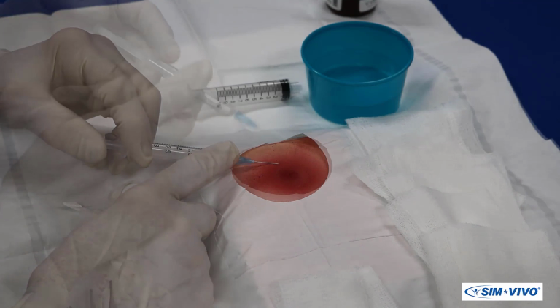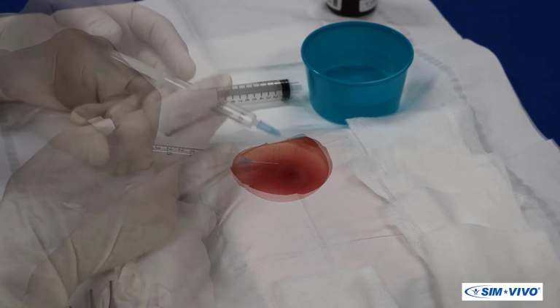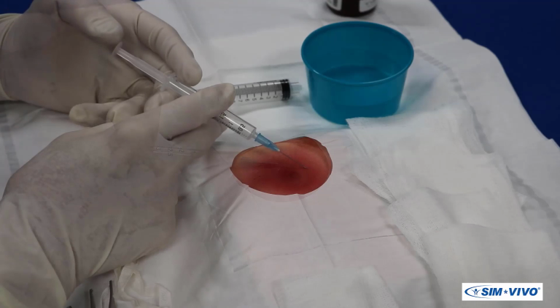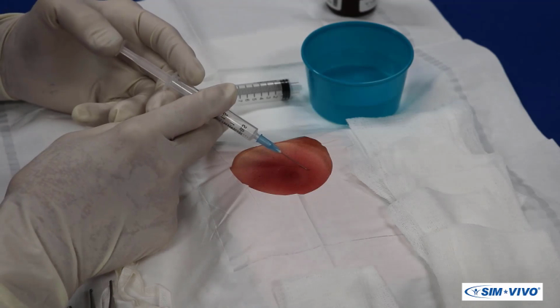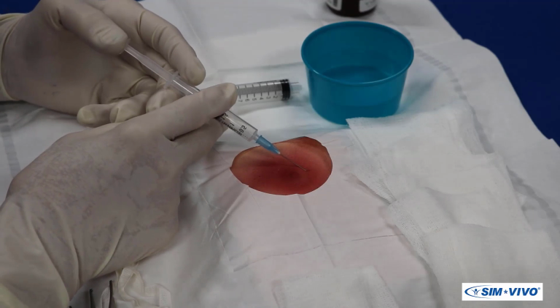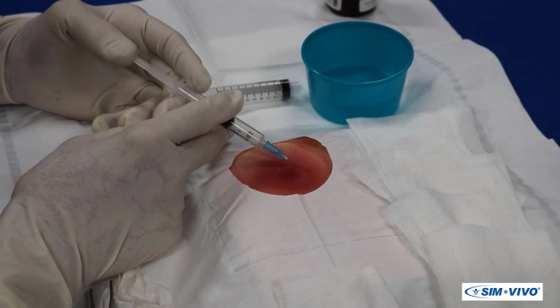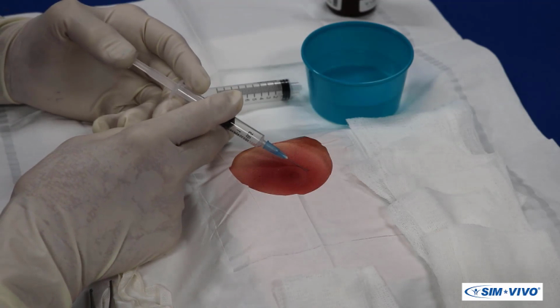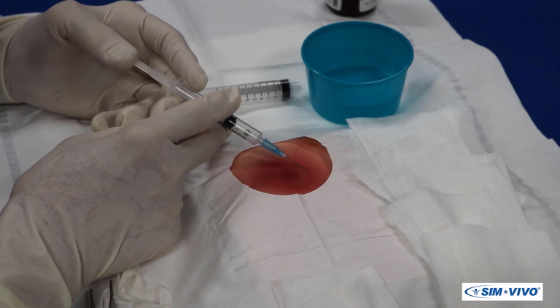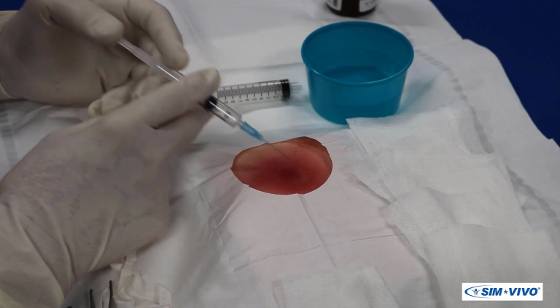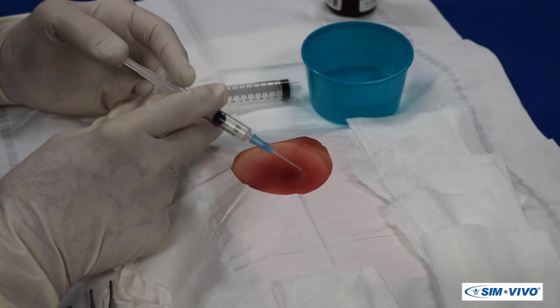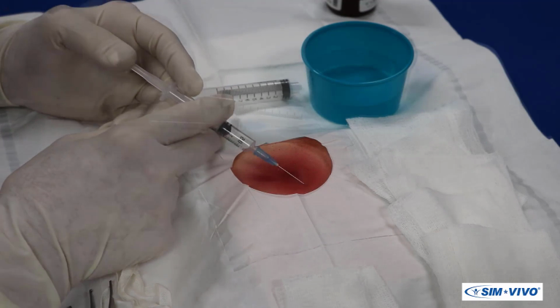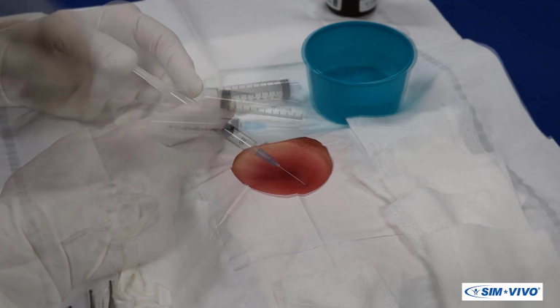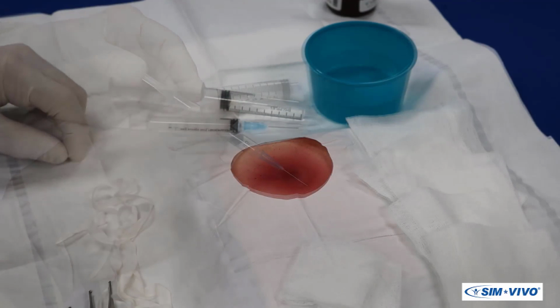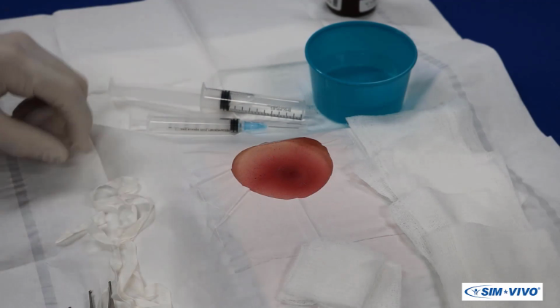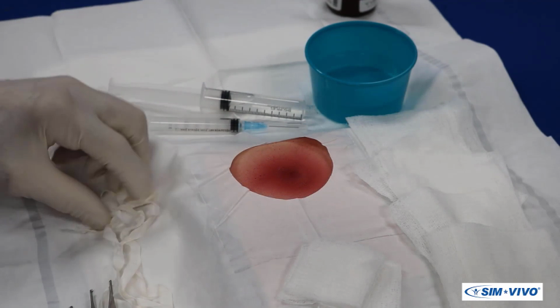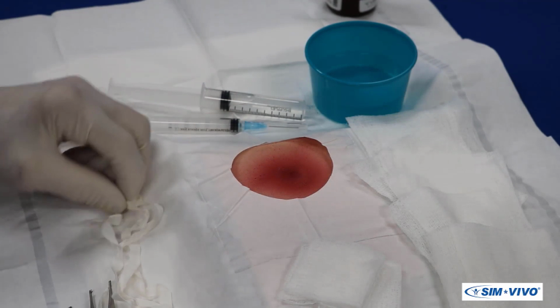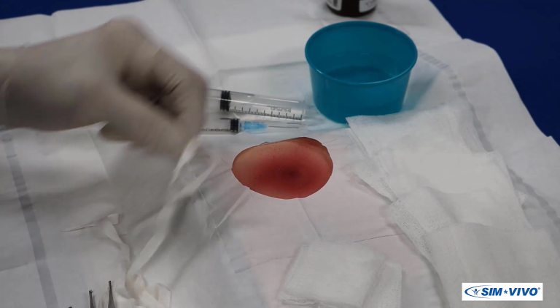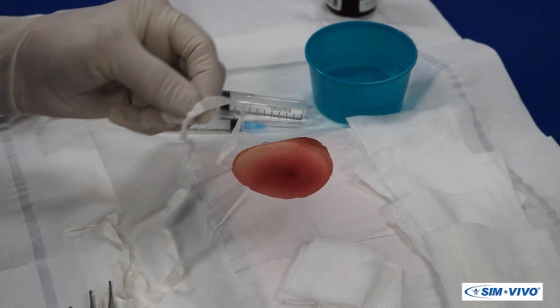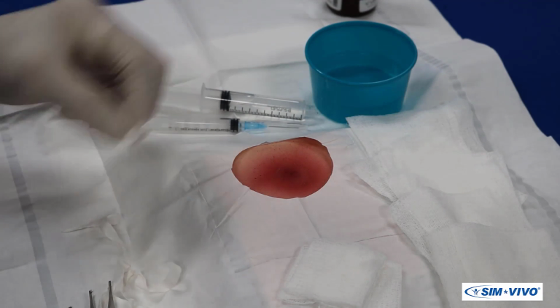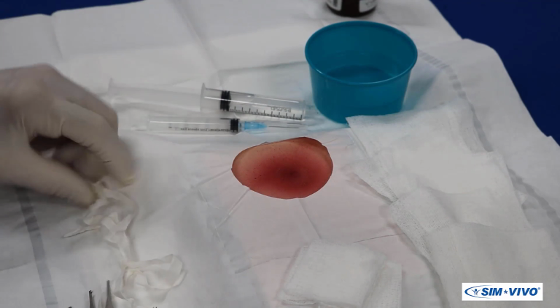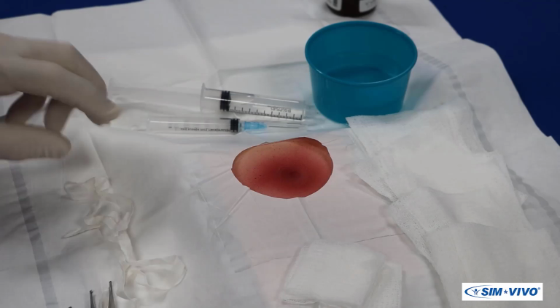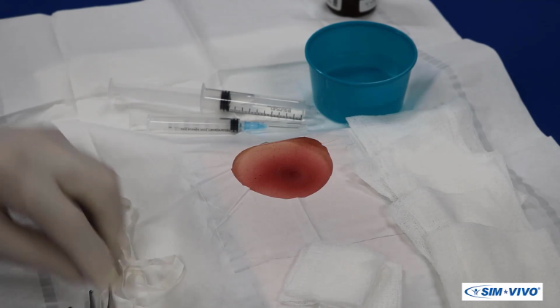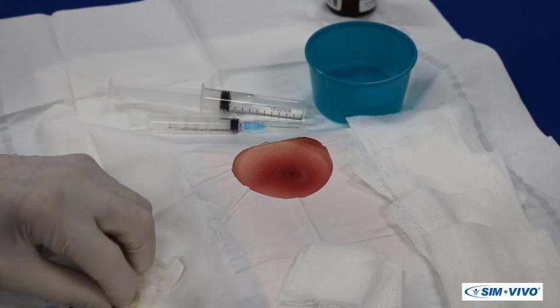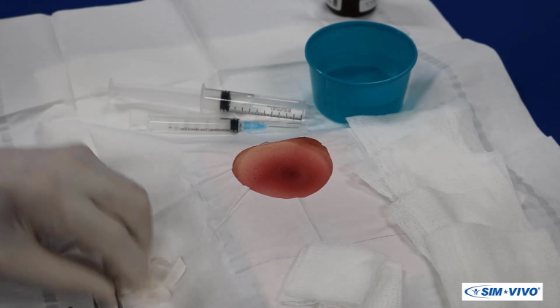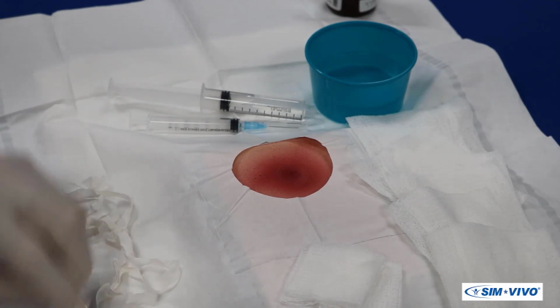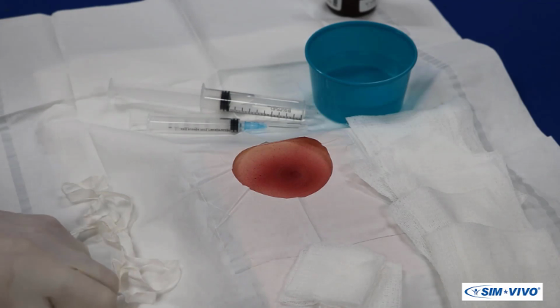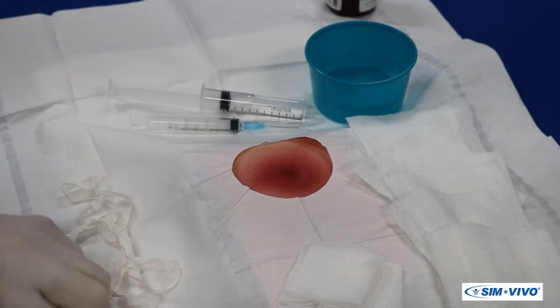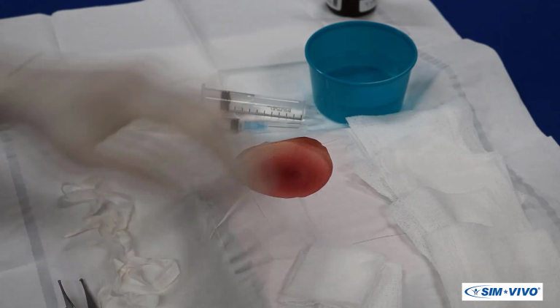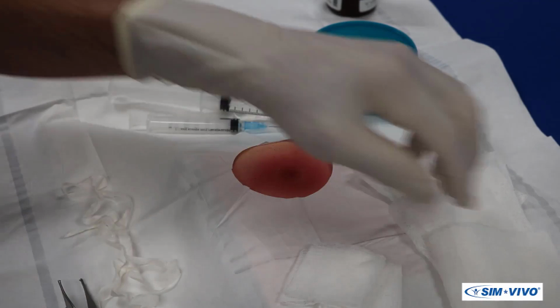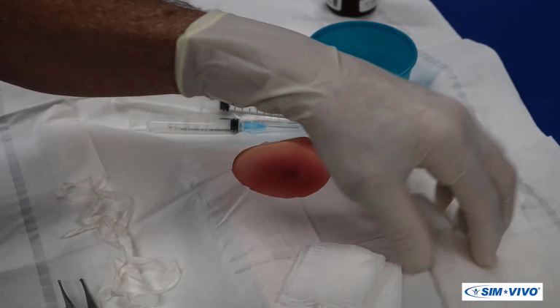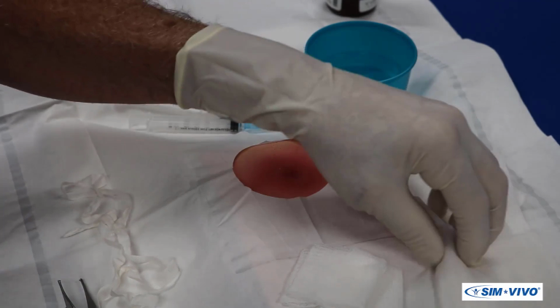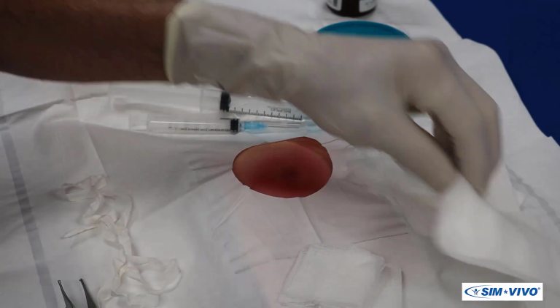Sequentially infiltrate the skin around the abscess. For convenience later, arrange all supplies and instruments for easy access.